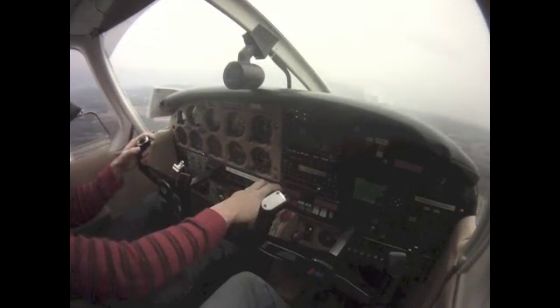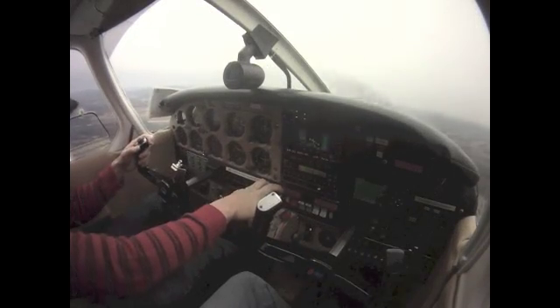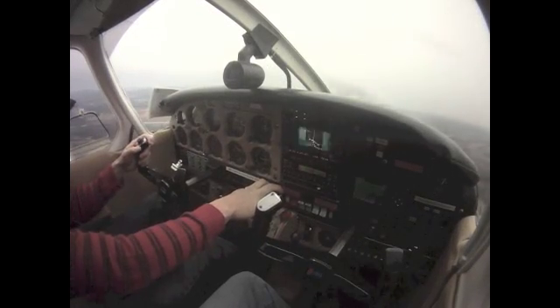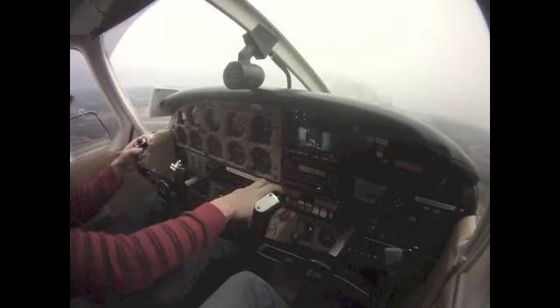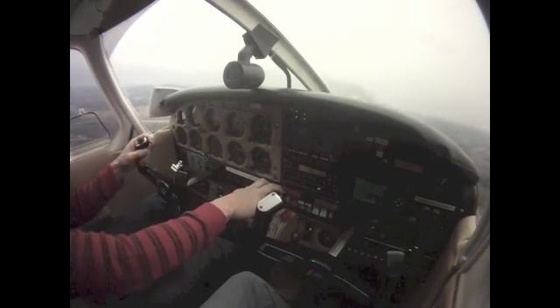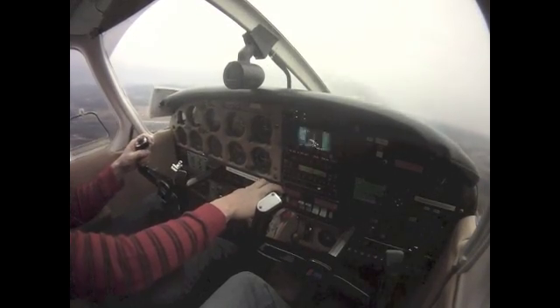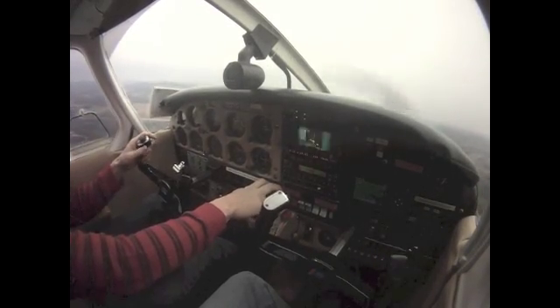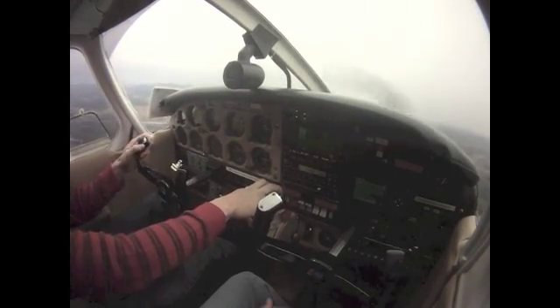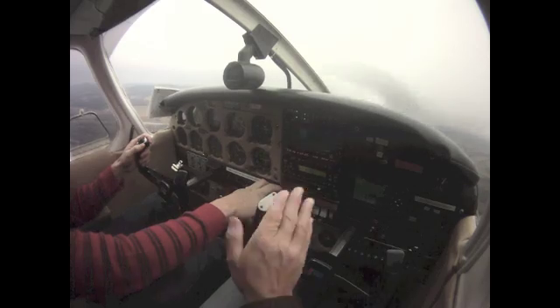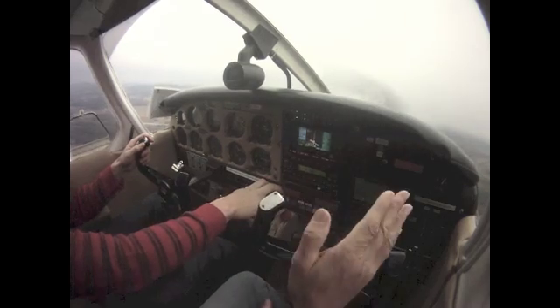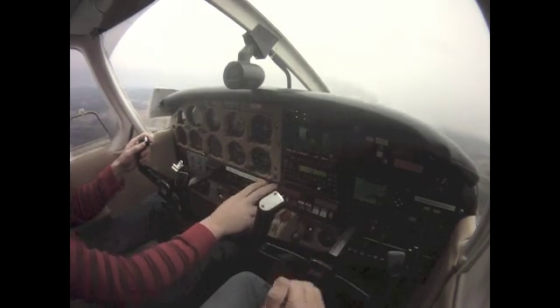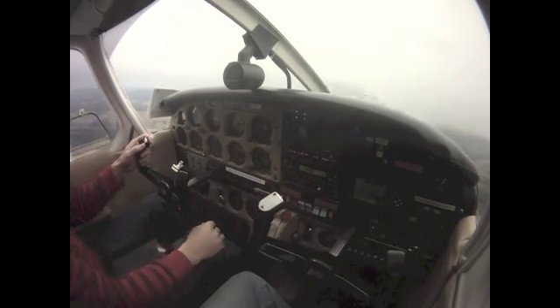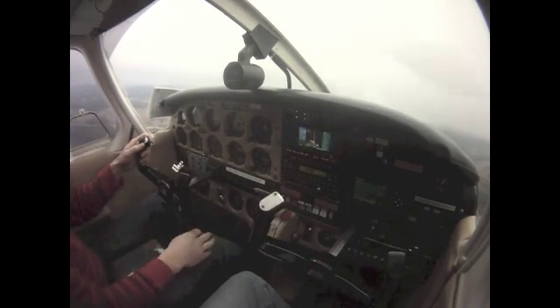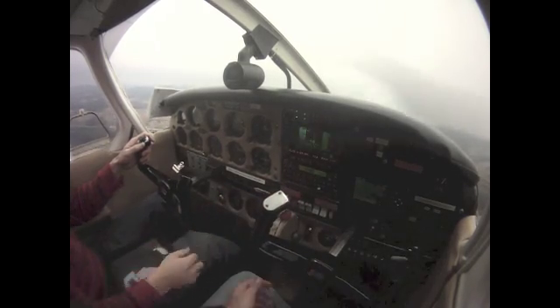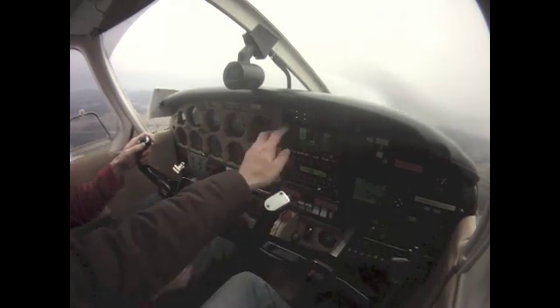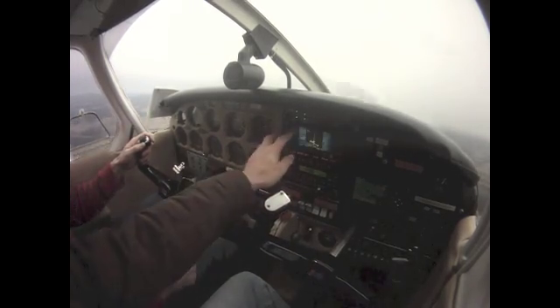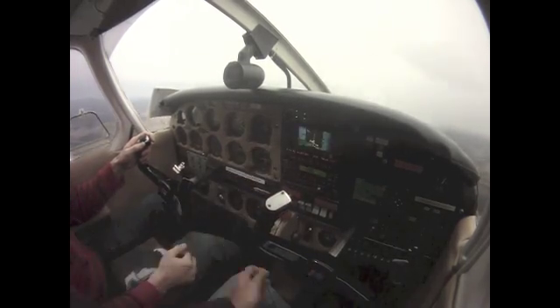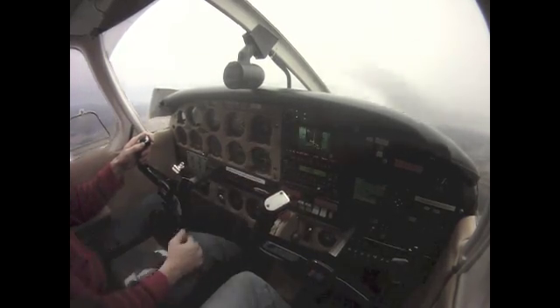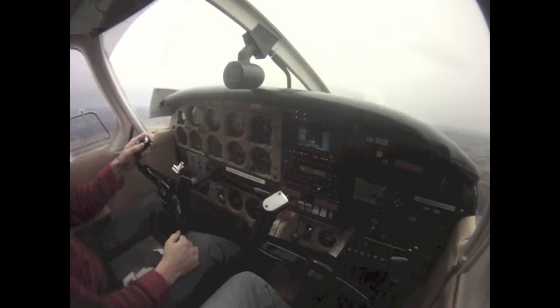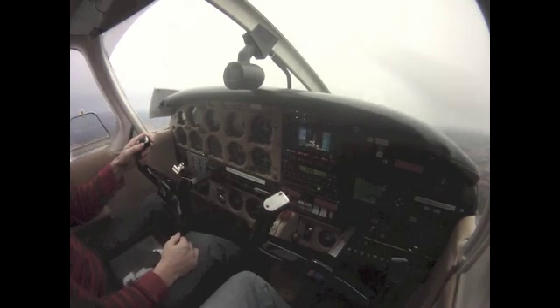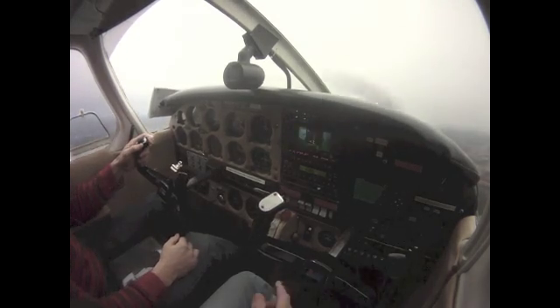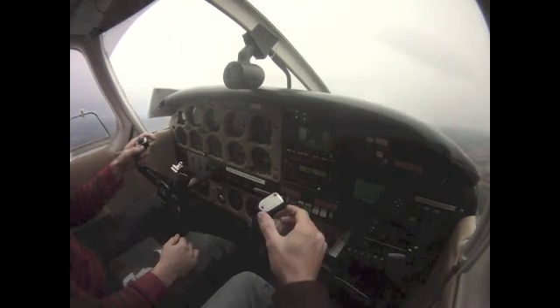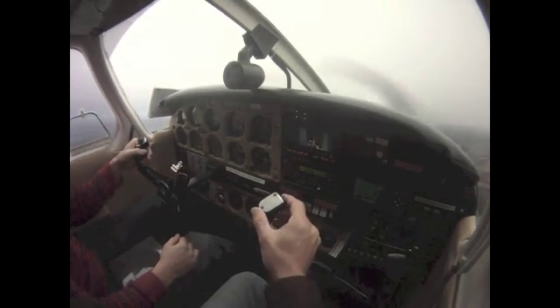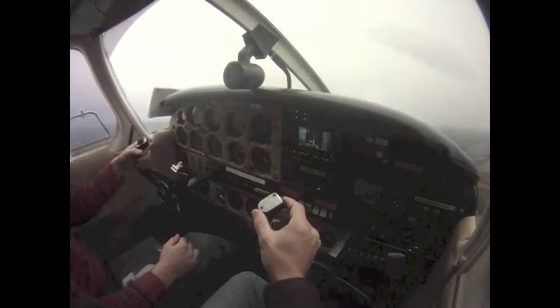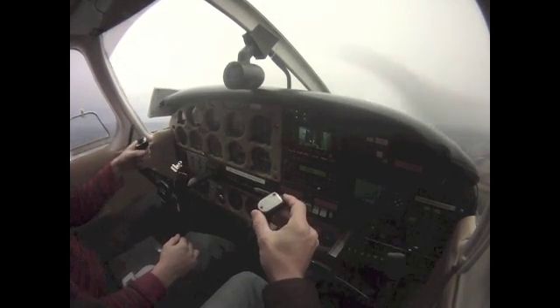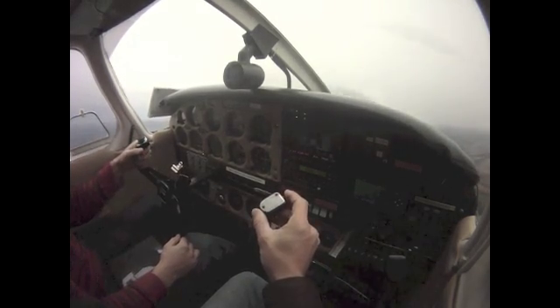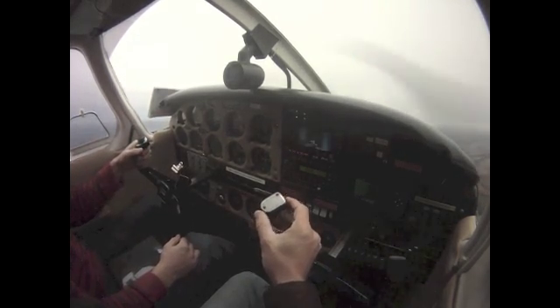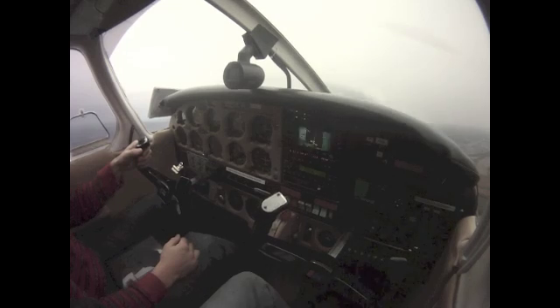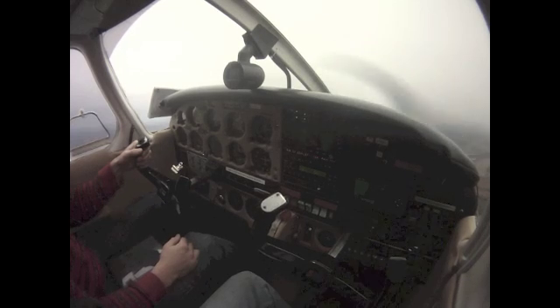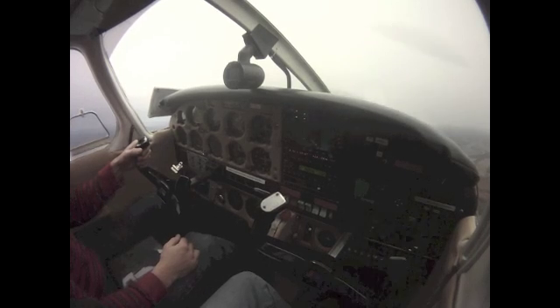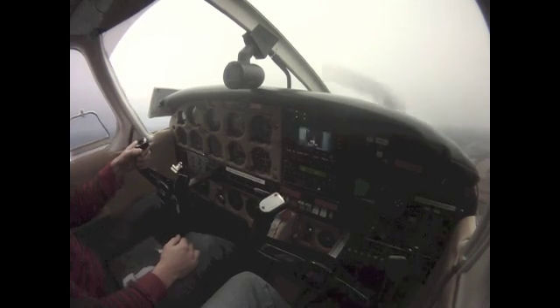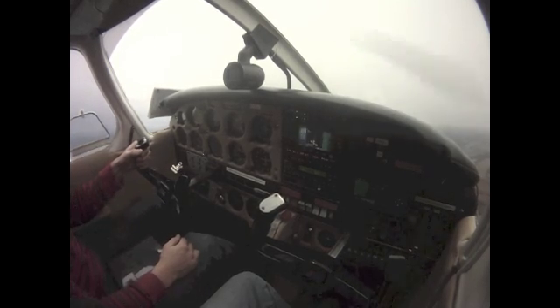Right turn to 3,000. All right, so we just kind of started climbing, right turn to 3,000. Now let's go over to Nashville. Let me talk to him on this. 723, Victor Popo, when able, resume own navigation direct Savannah.